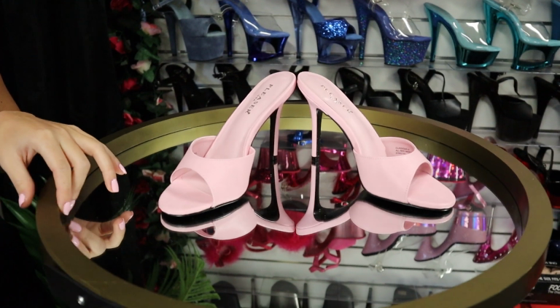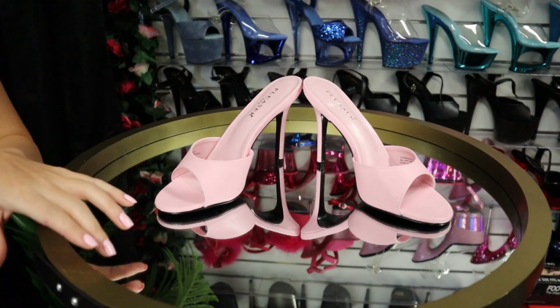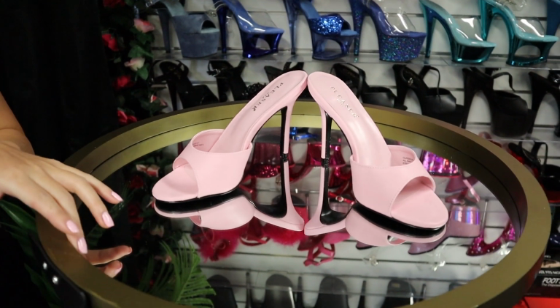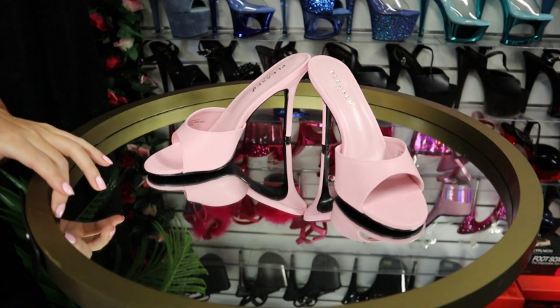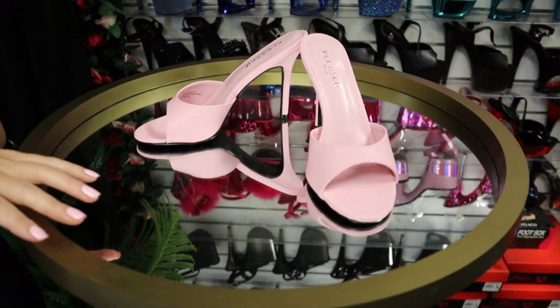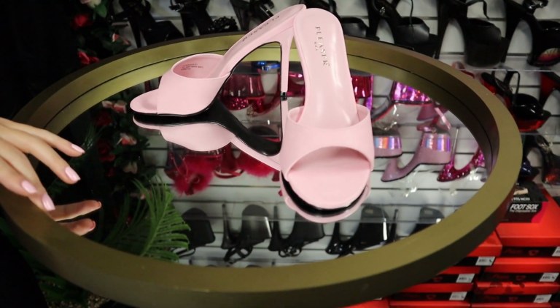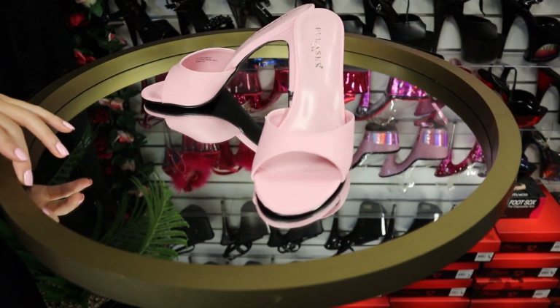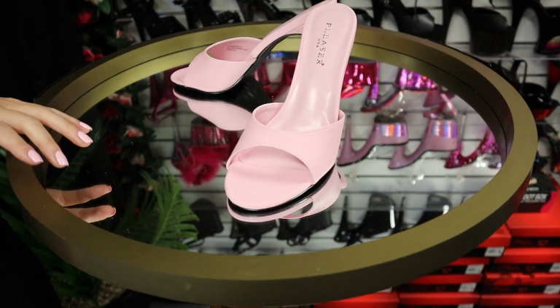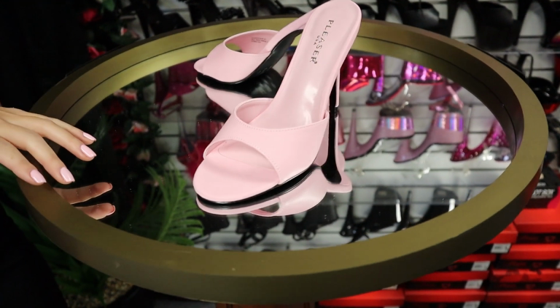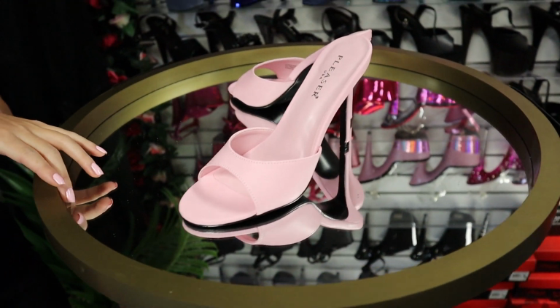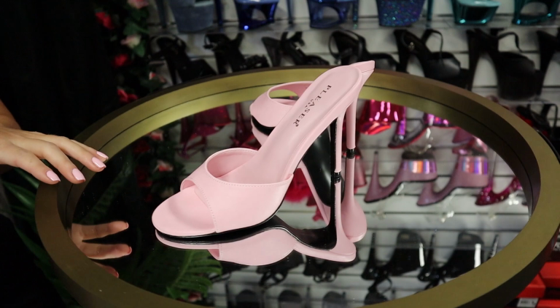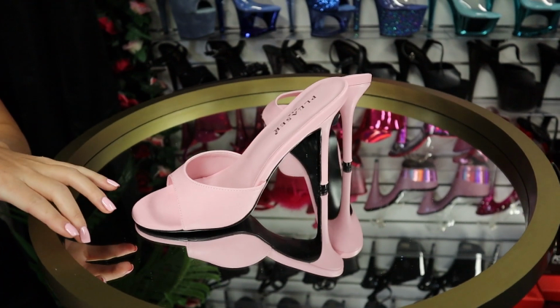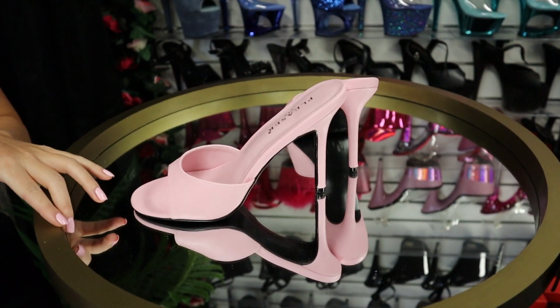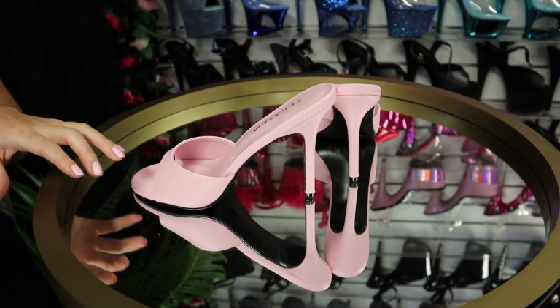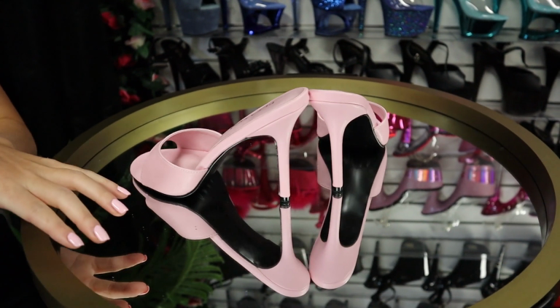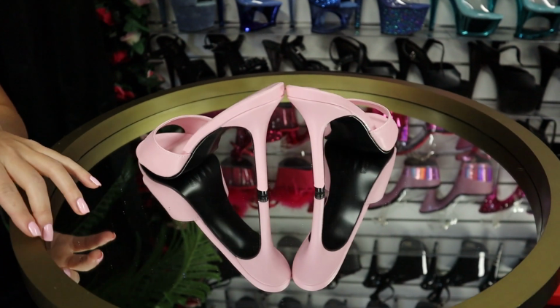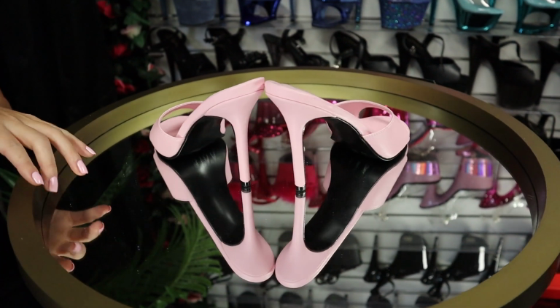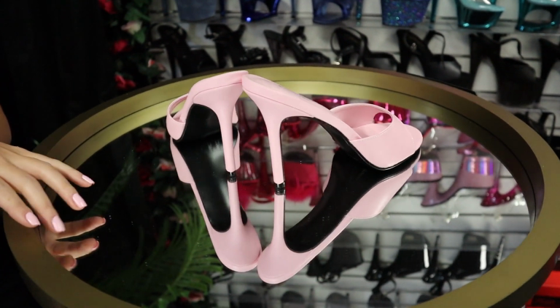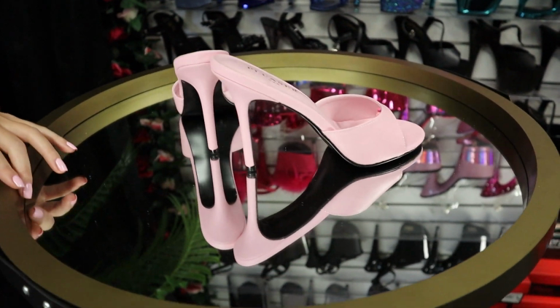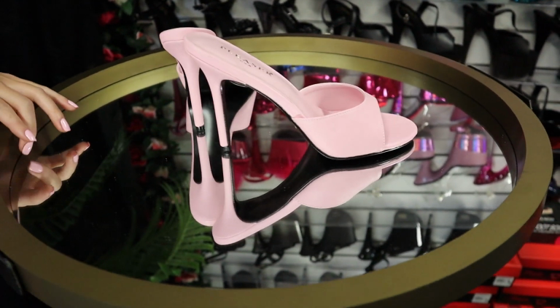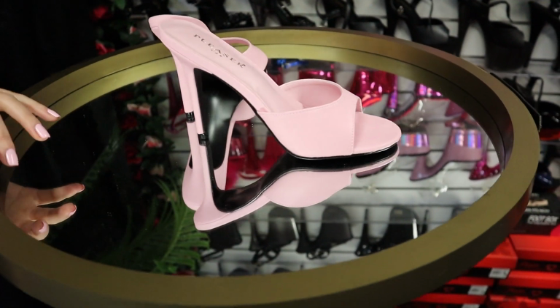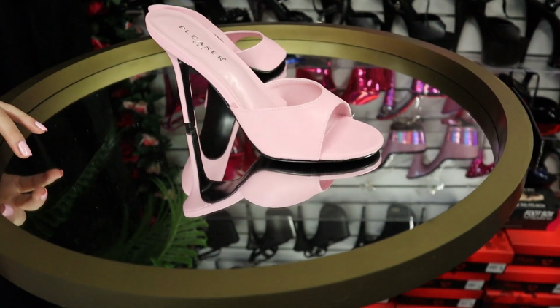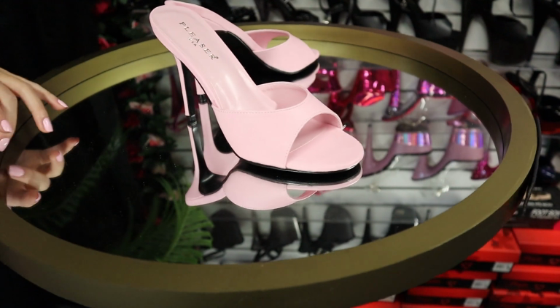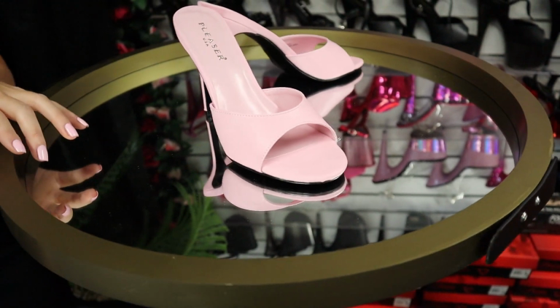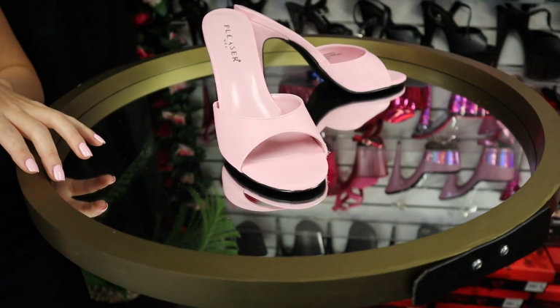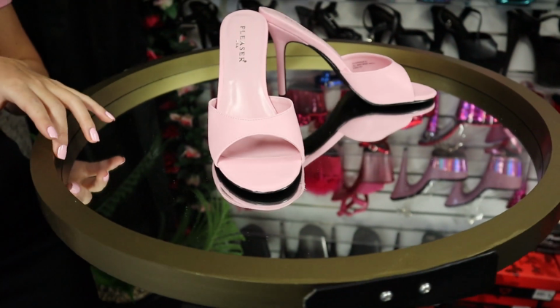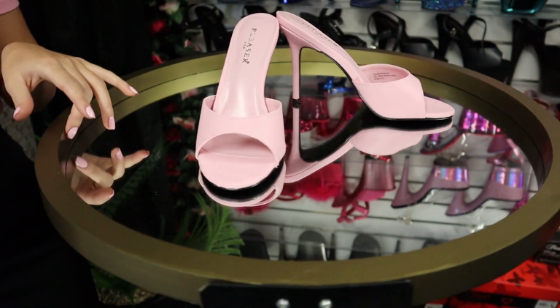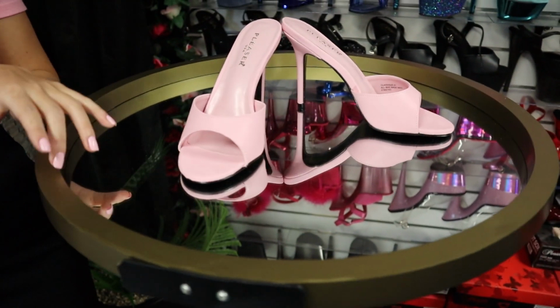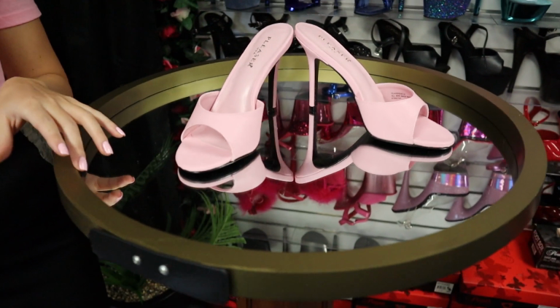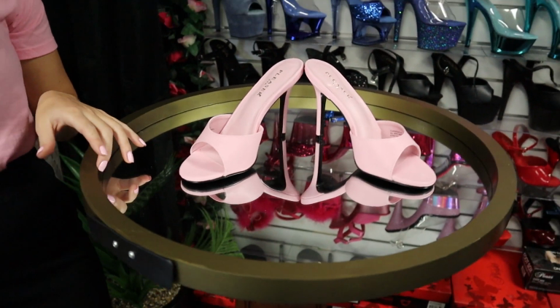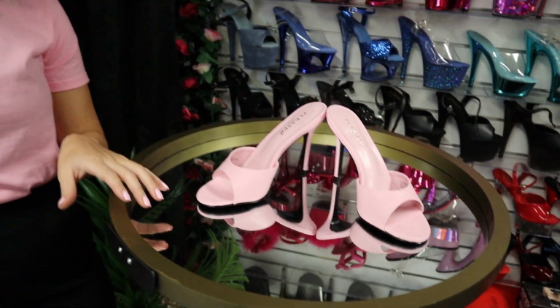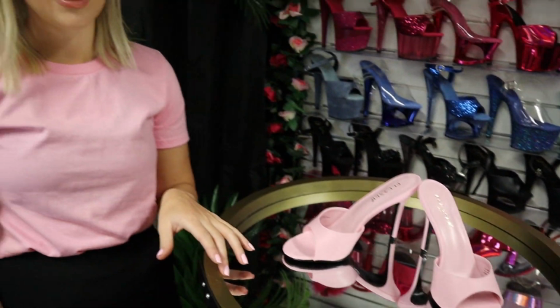These are the Pleasers — they are in a classic 01 in a 4 inch heel. It's a brand new colour out, the beautiful baby pink. We'll leave the link in the description if you want to purchase them below.